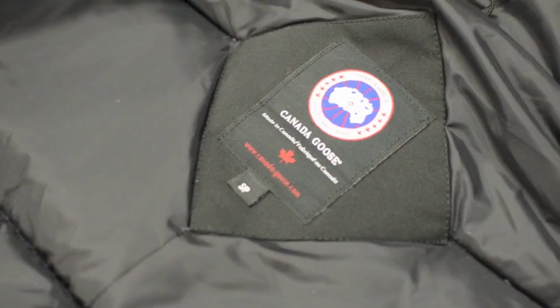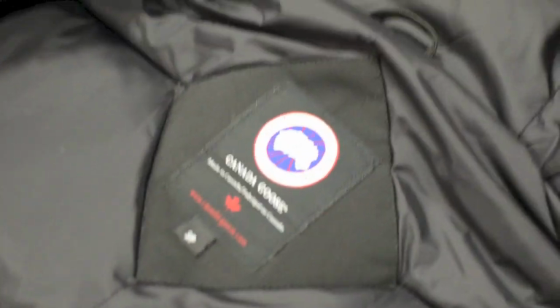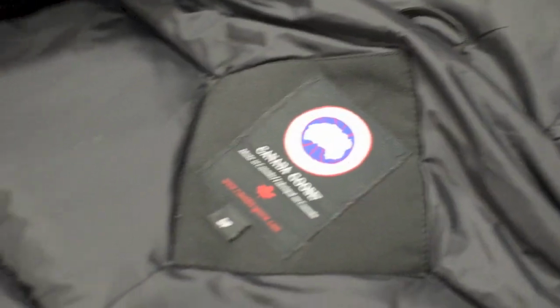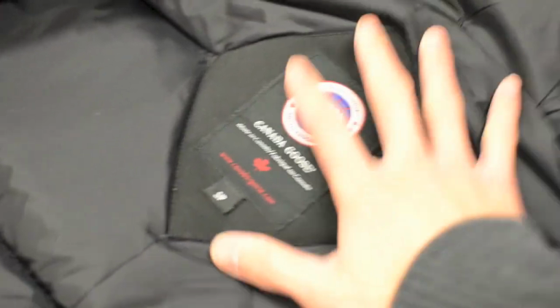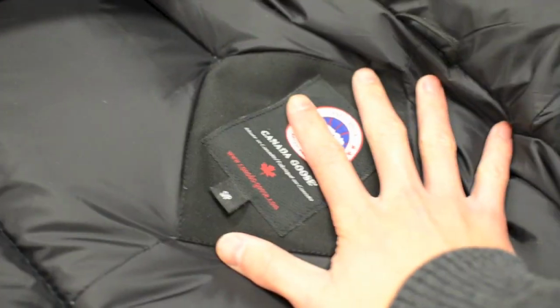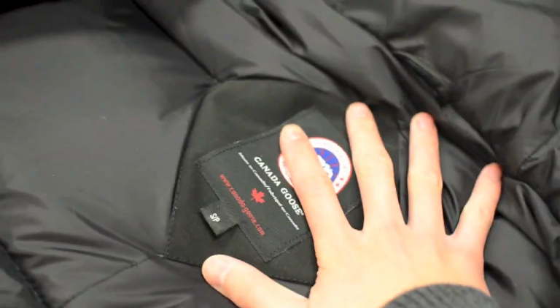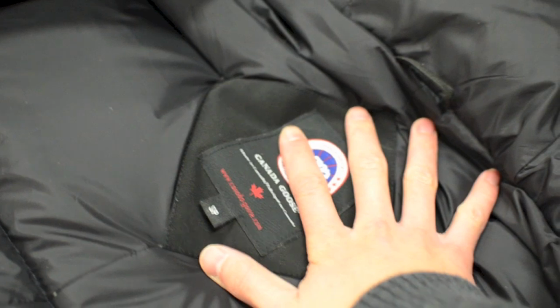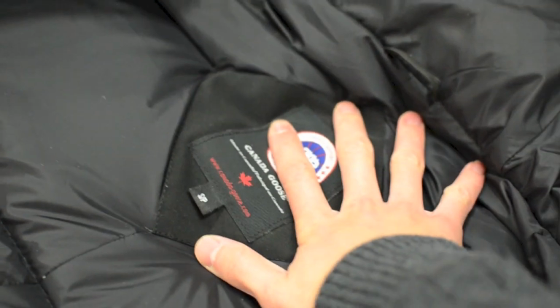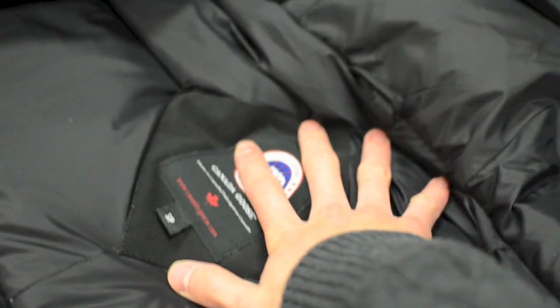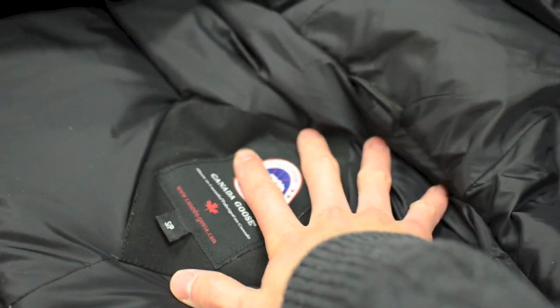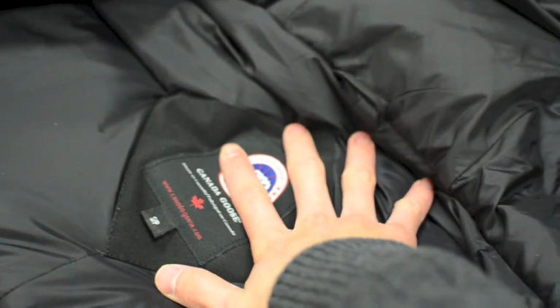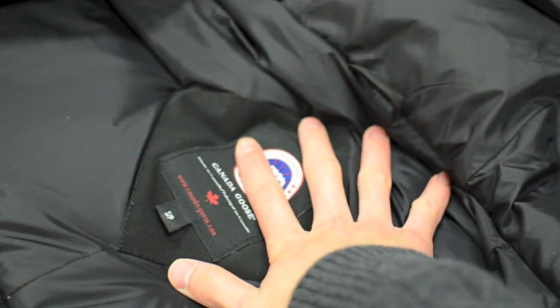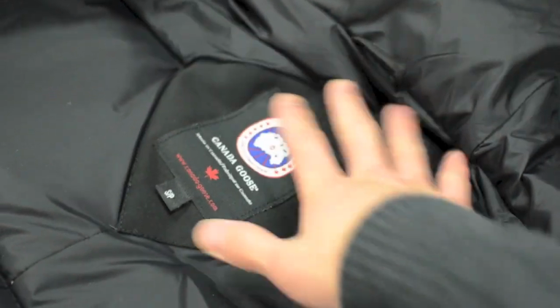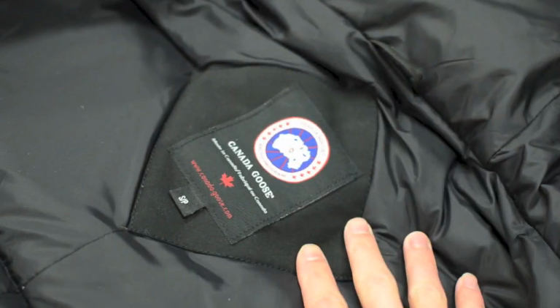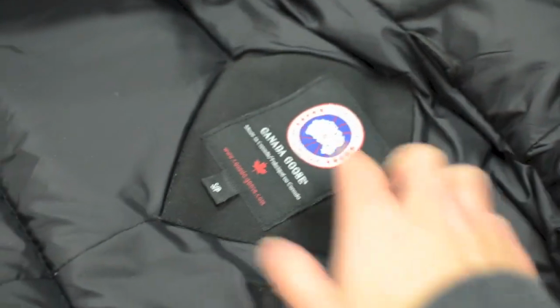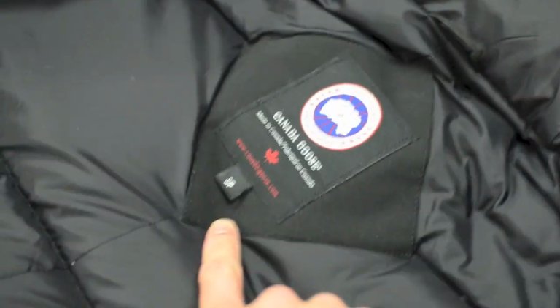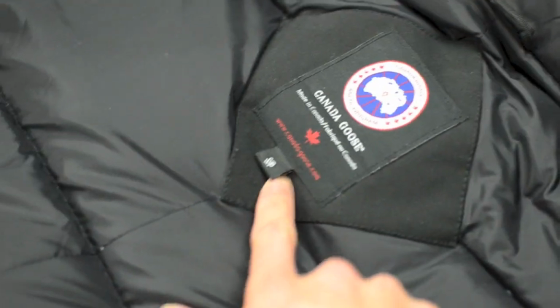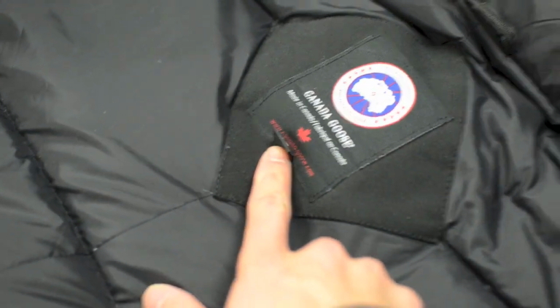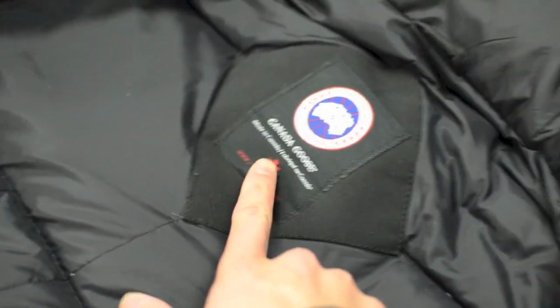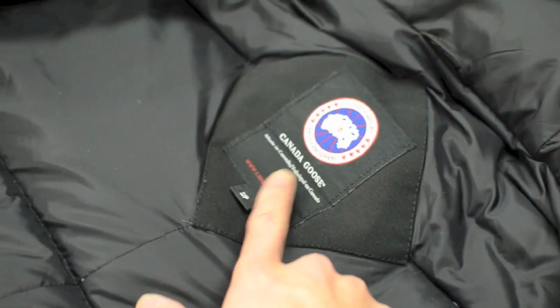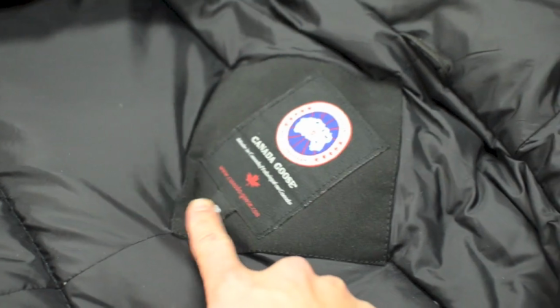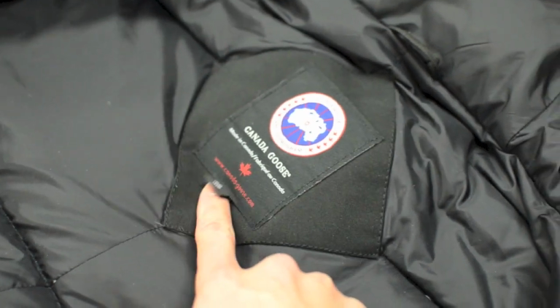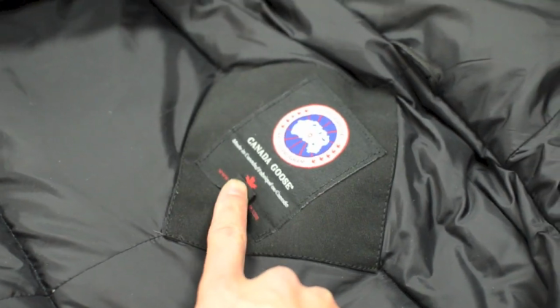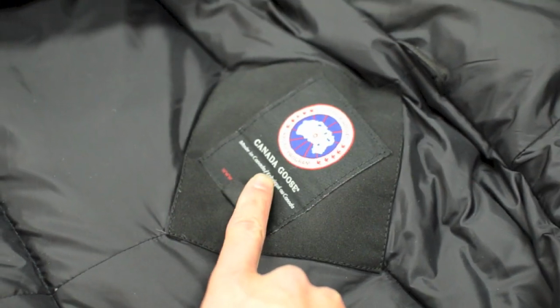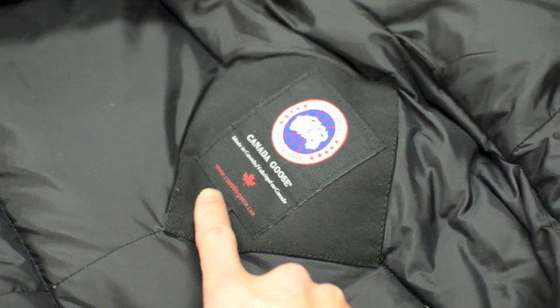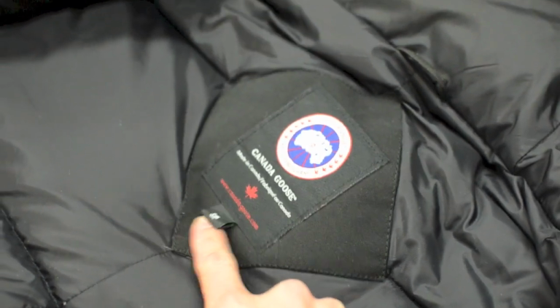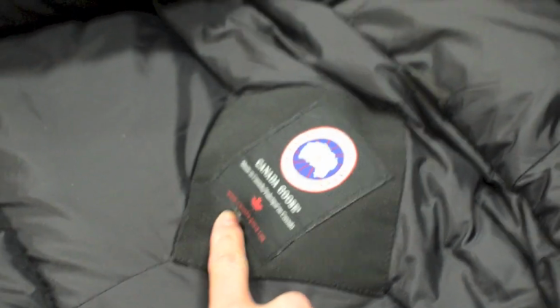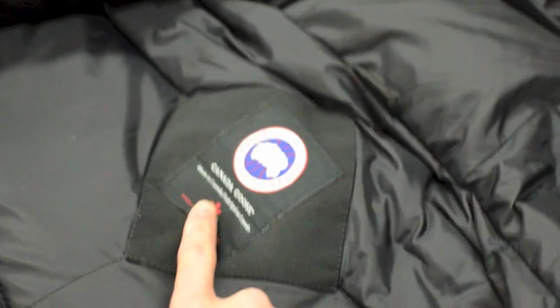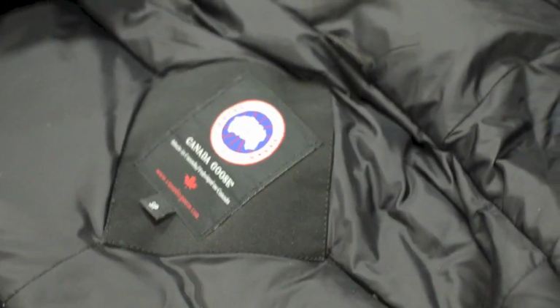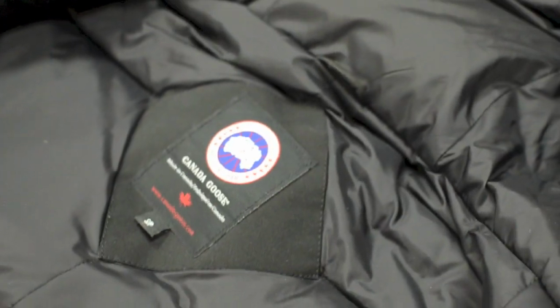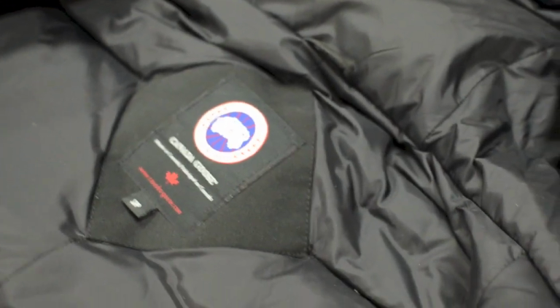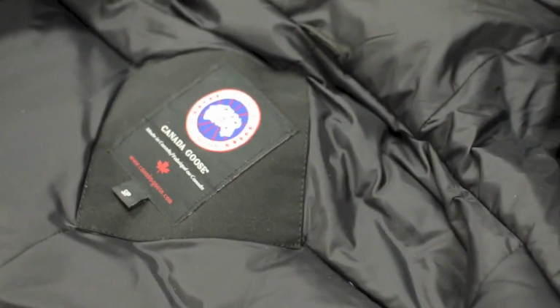This coat is made in Canada, so it's not only designed for Canadians but also made for Canadians. This is the small model — for those of you who wear medium or large, you may want to consider sizing down, as these coats run a little bit bigger.